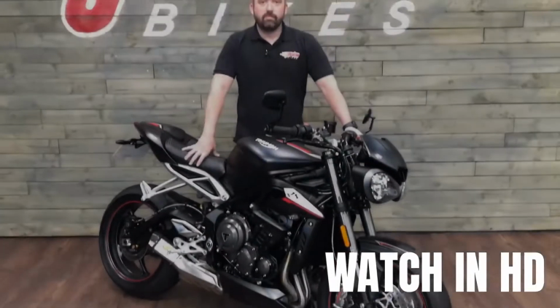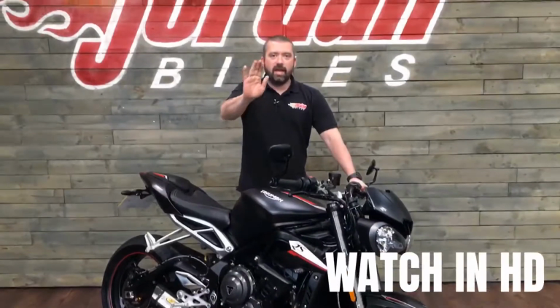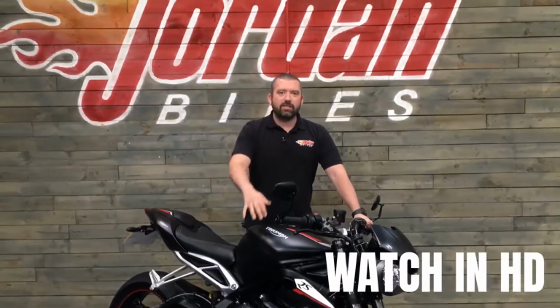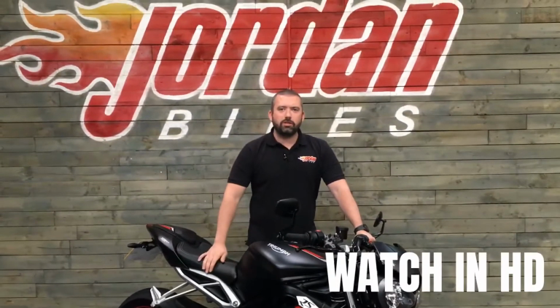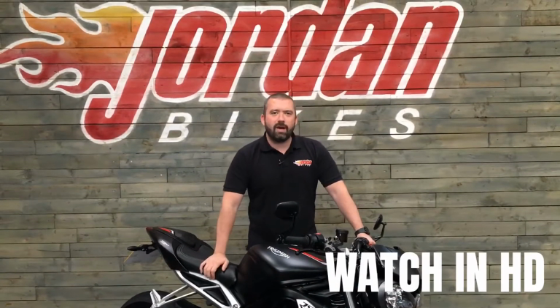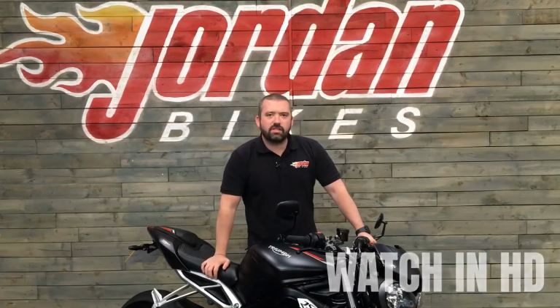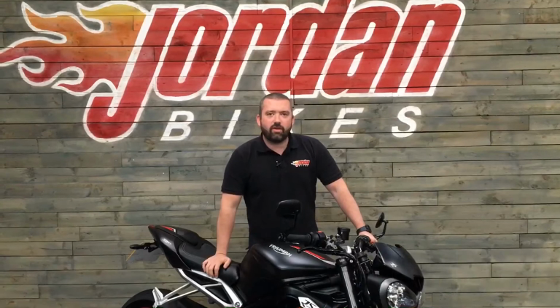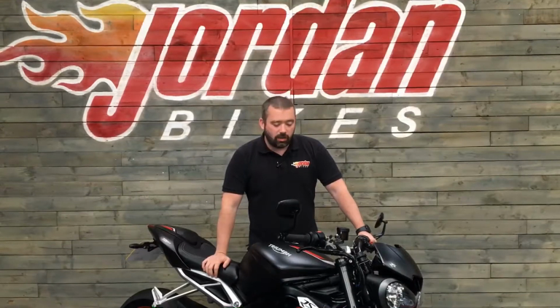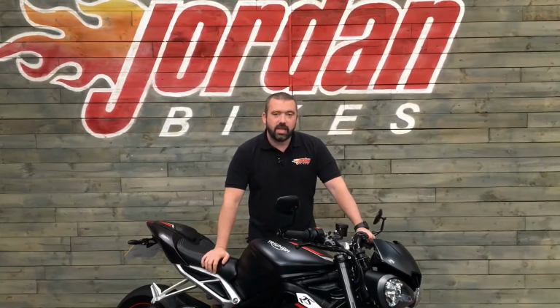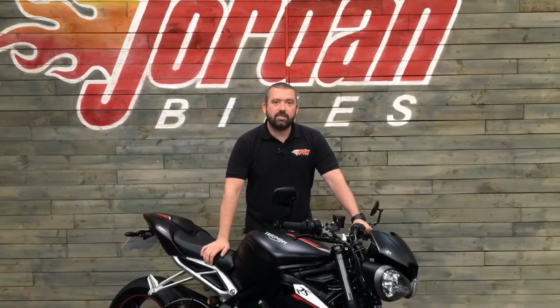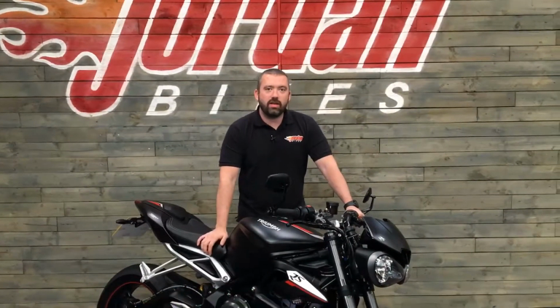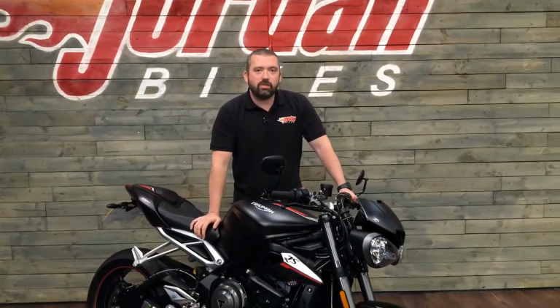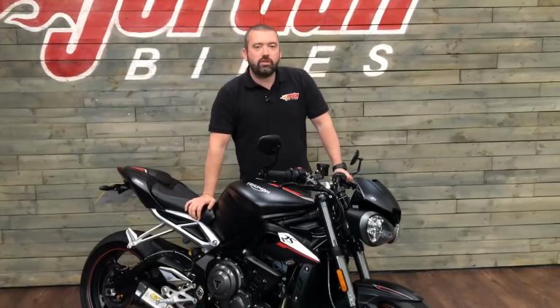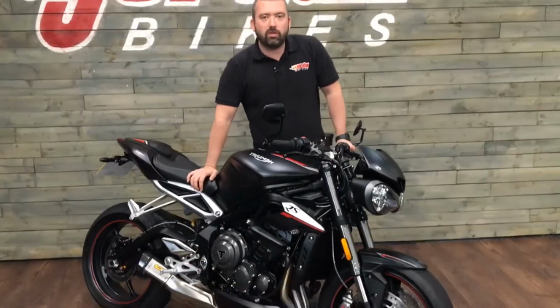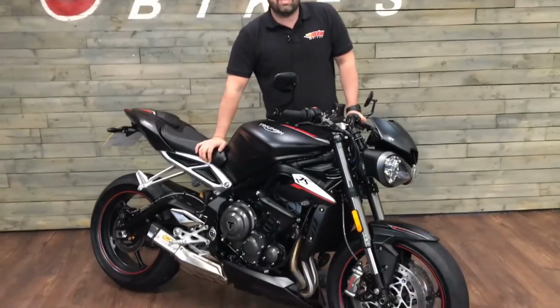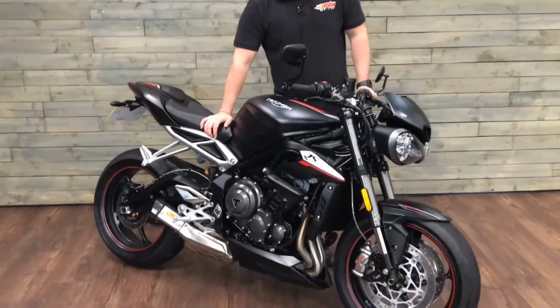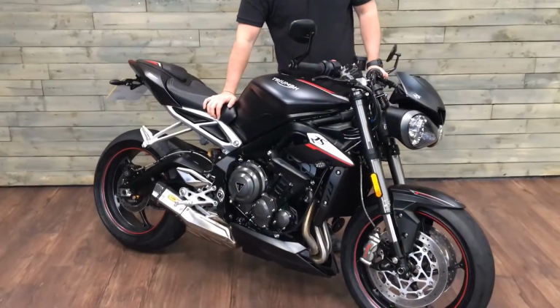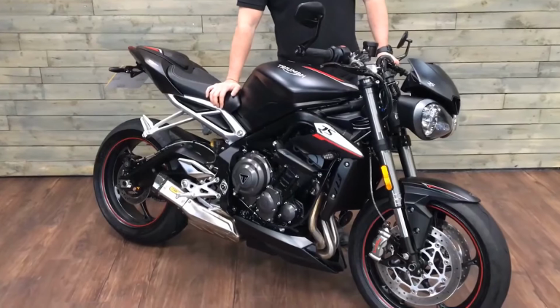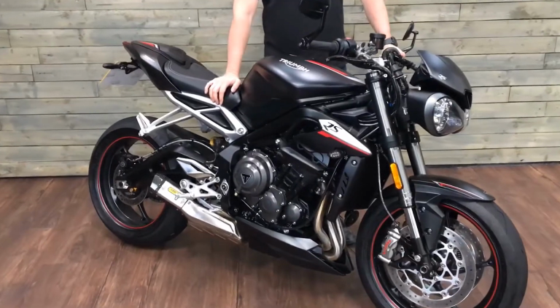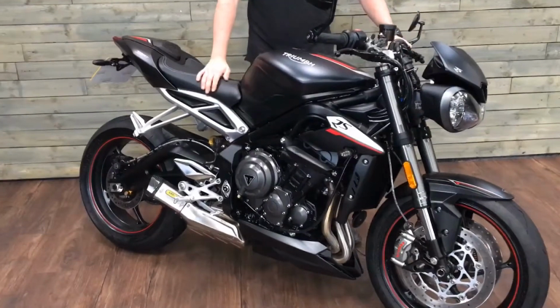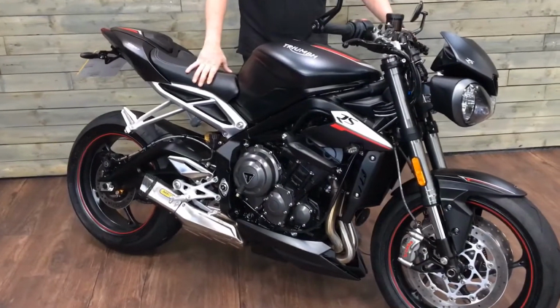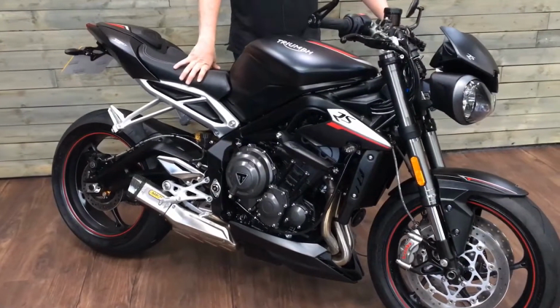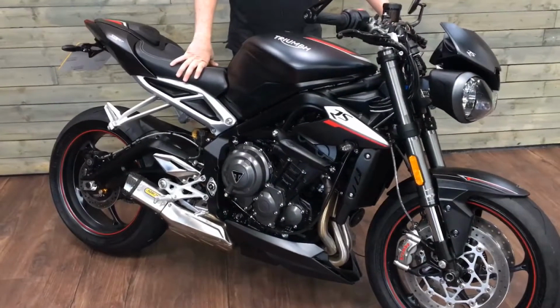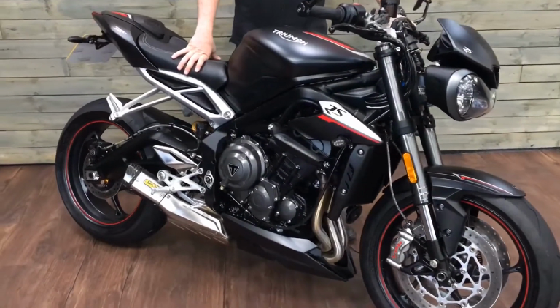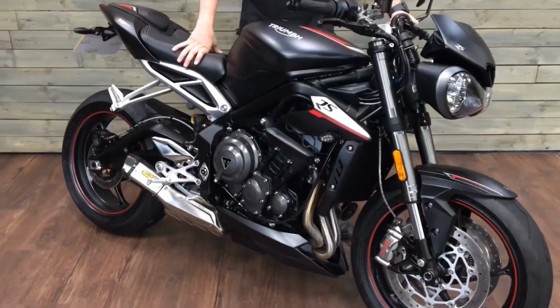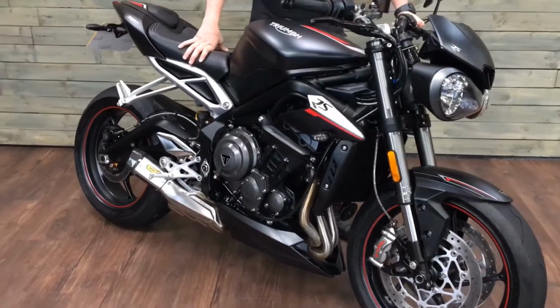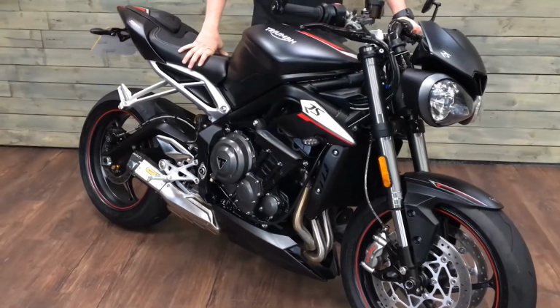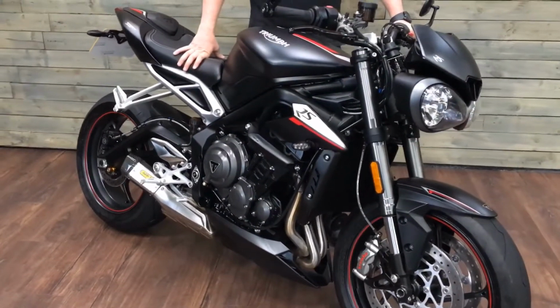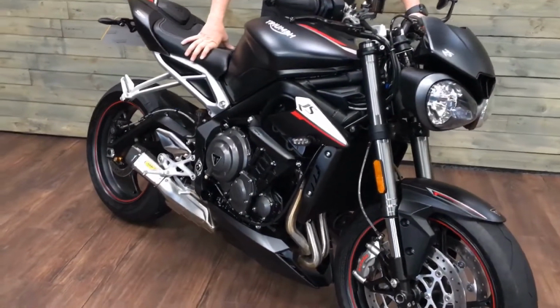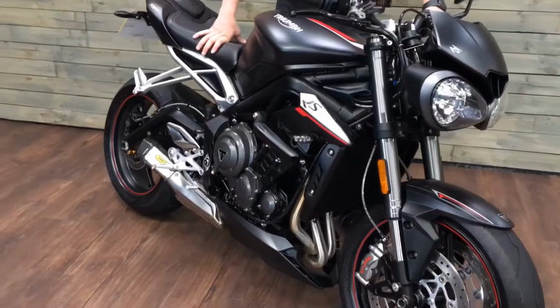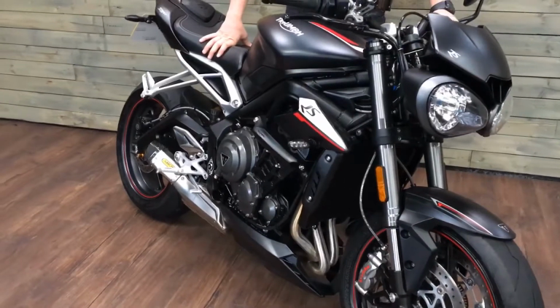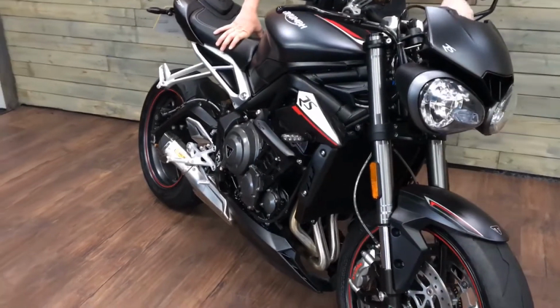Hey guys, it's Will at Jordan Bikes. Today I've got up for sale this Triumph Street Triple 765 — and this one's the RS, so top of the range. Absolute belter of a bike. This one's a 2019.